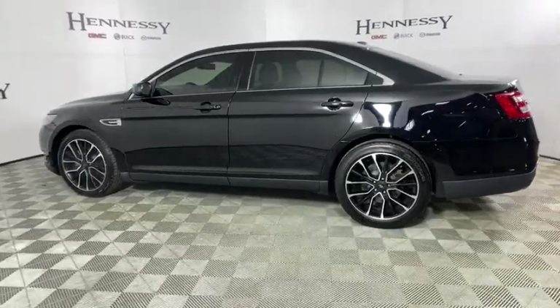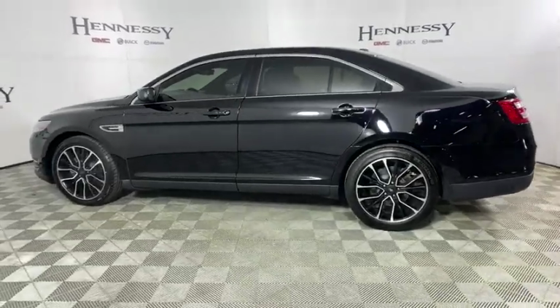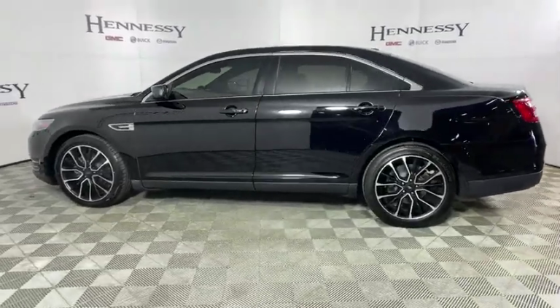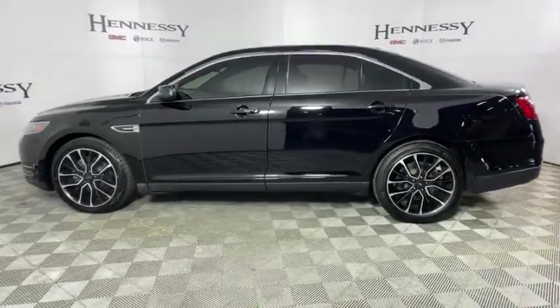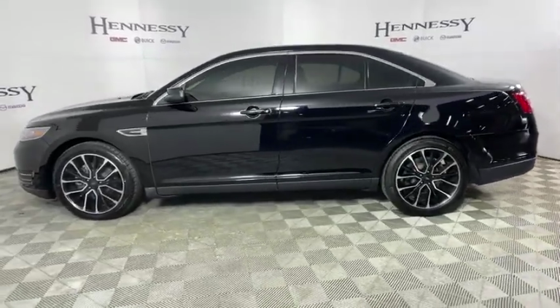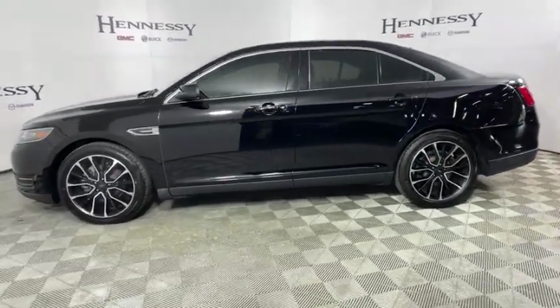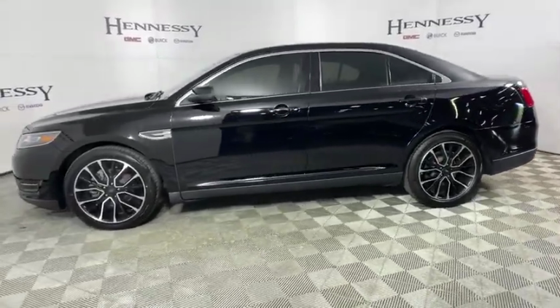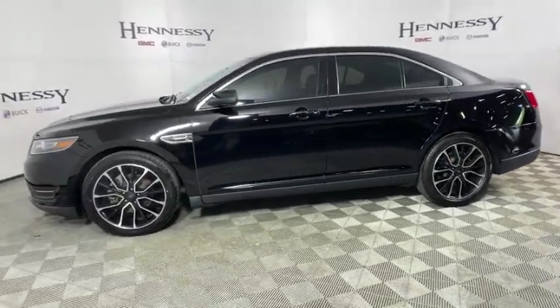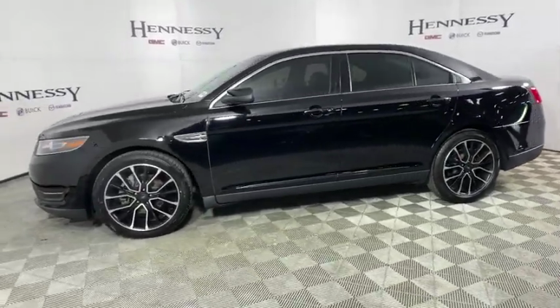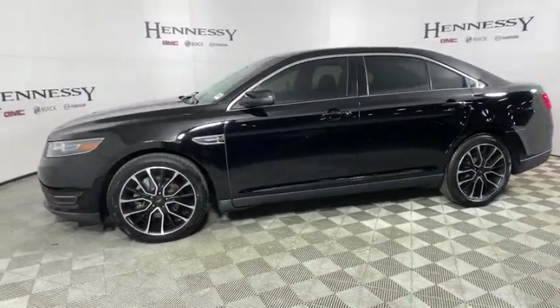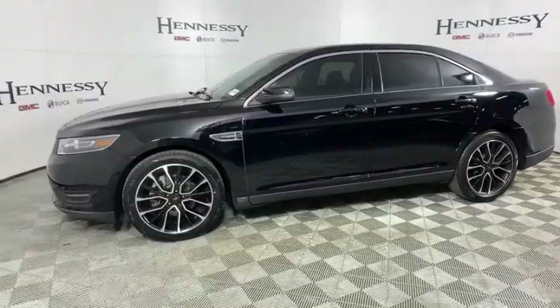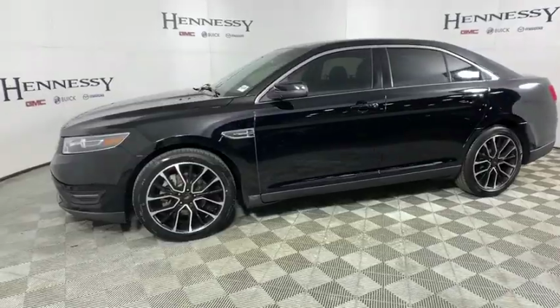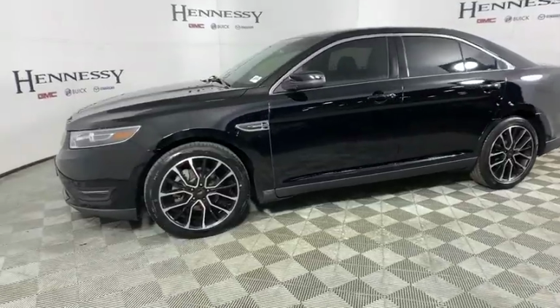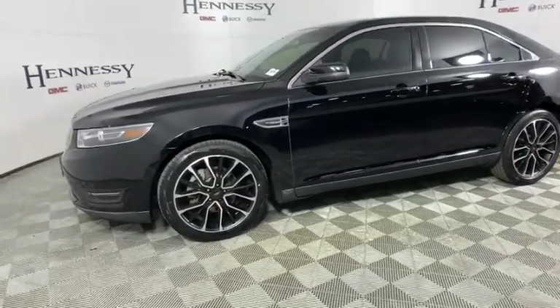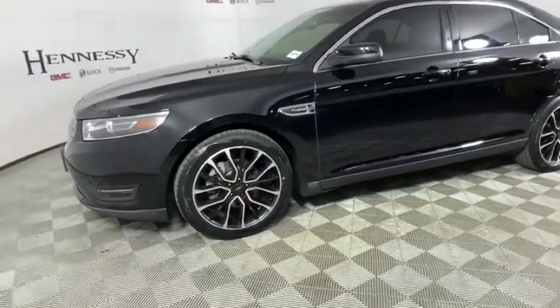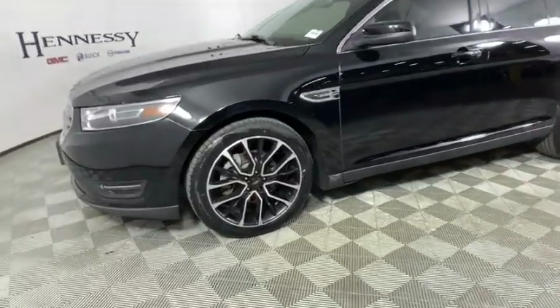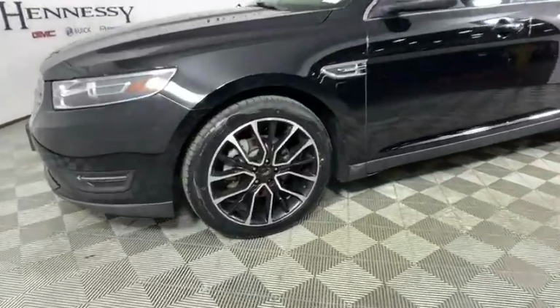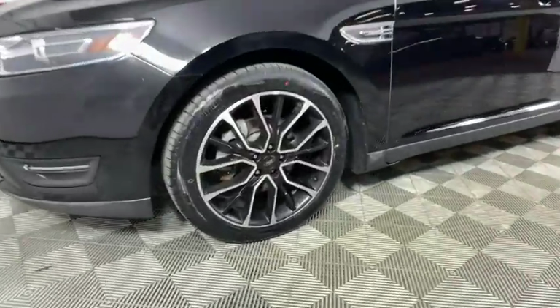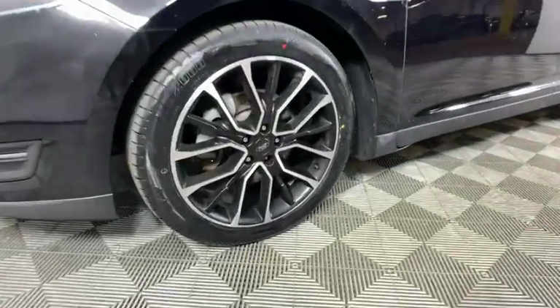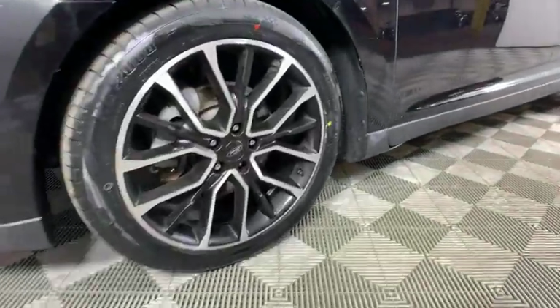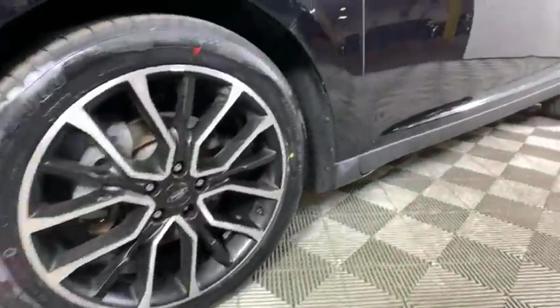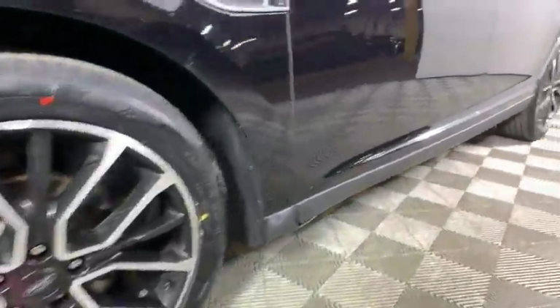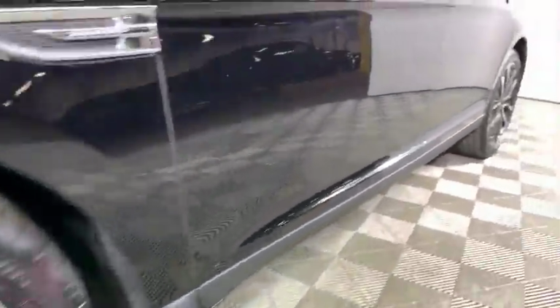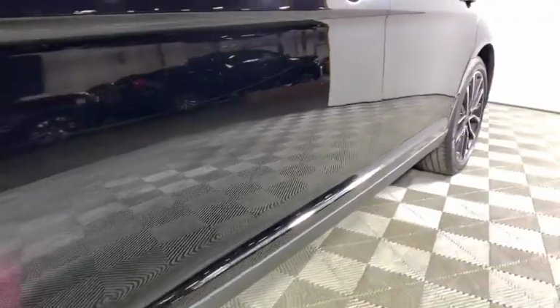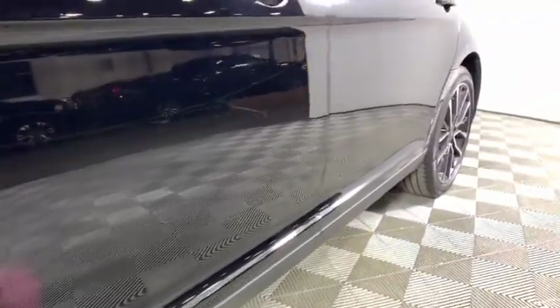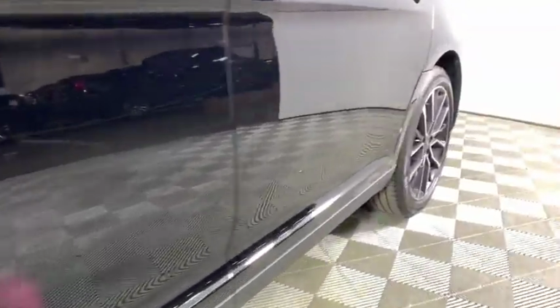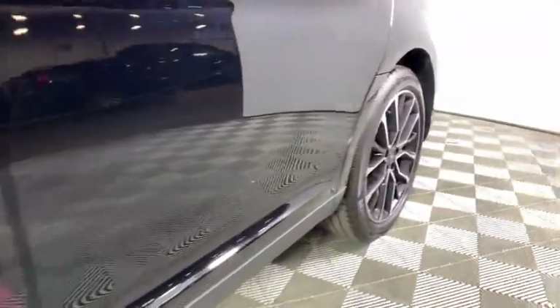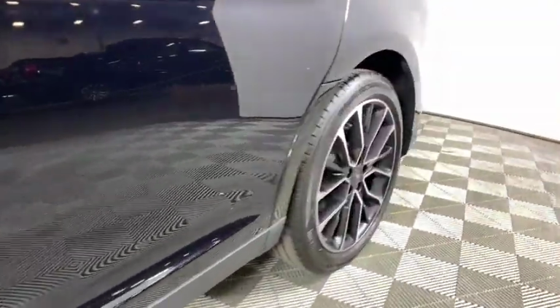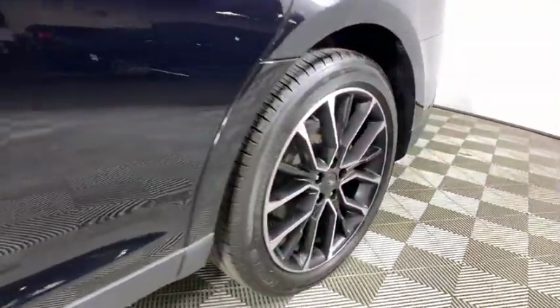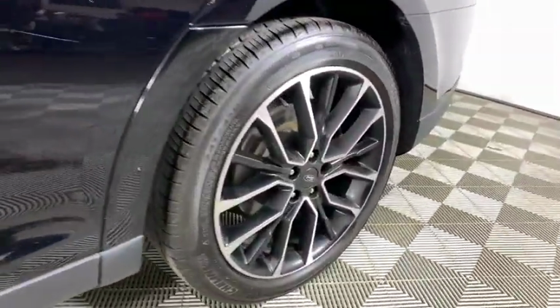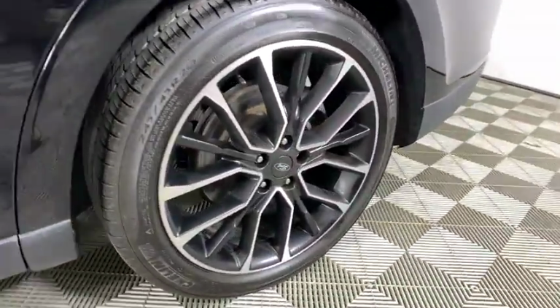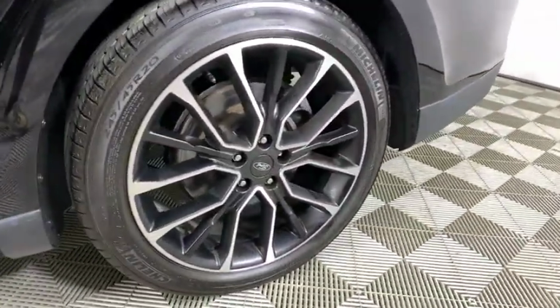Power windows, compass, rear window defroster, security system, trip computer, electronic stability control, brake assist, overhead console, tachometer, panic alarm, remote keyless entry.